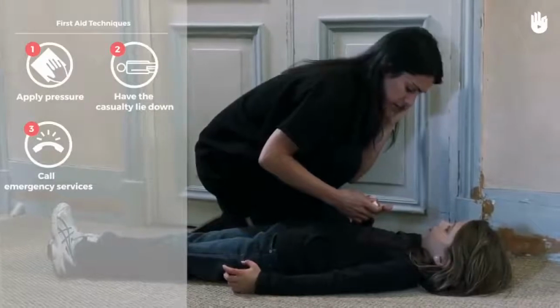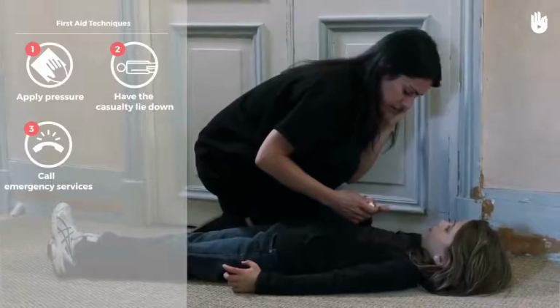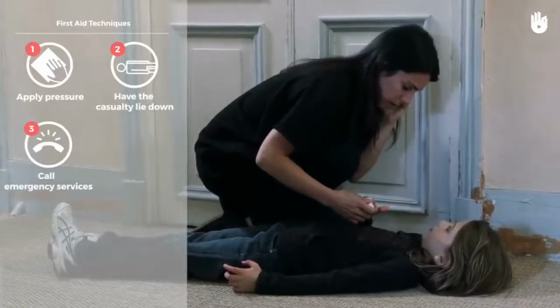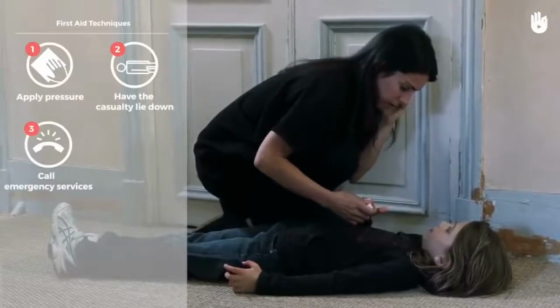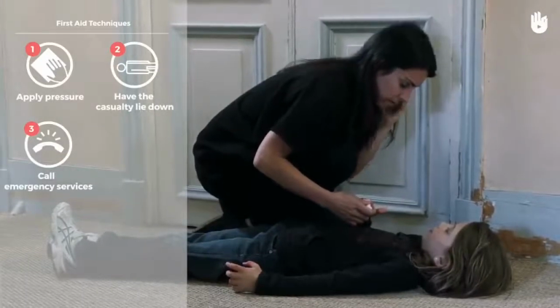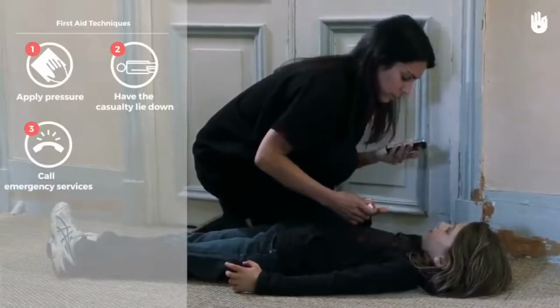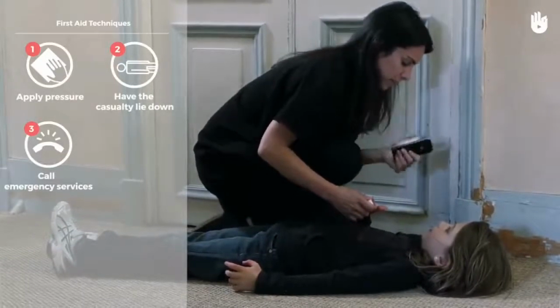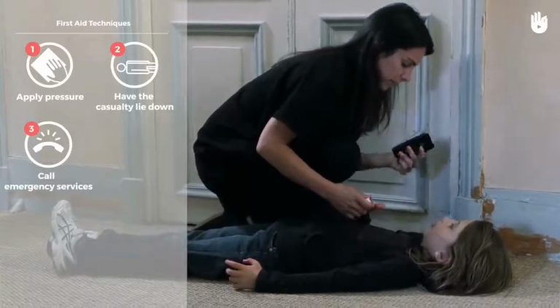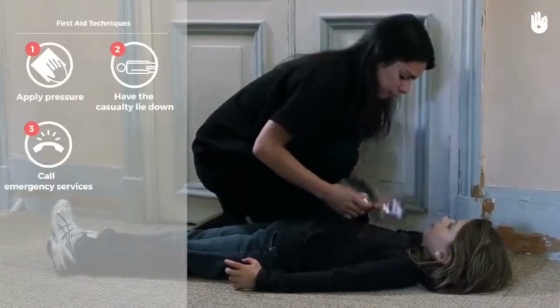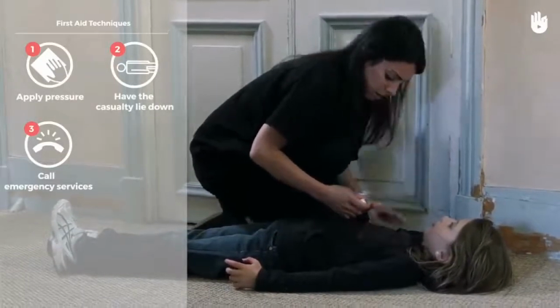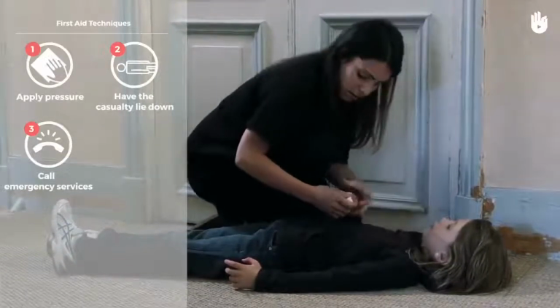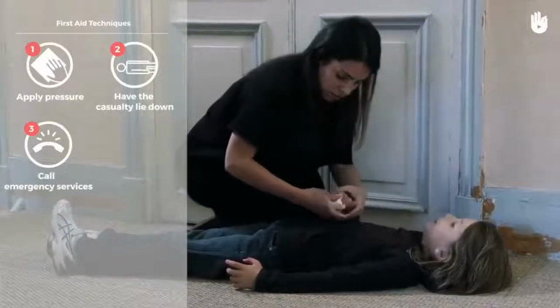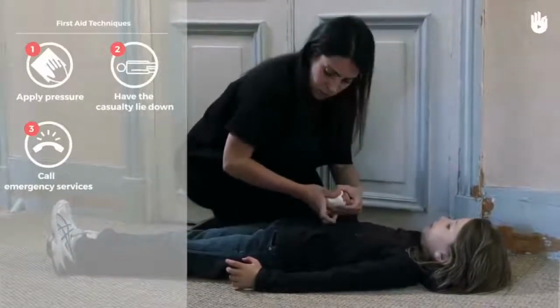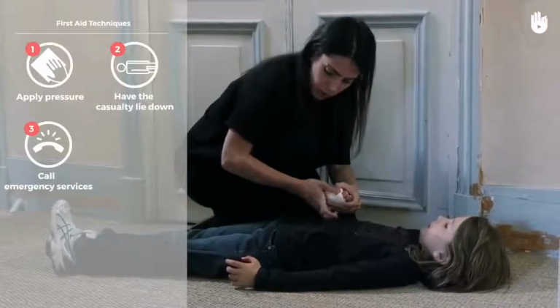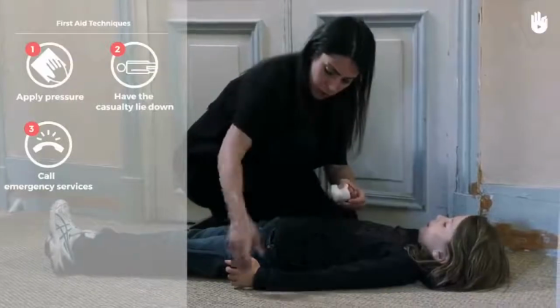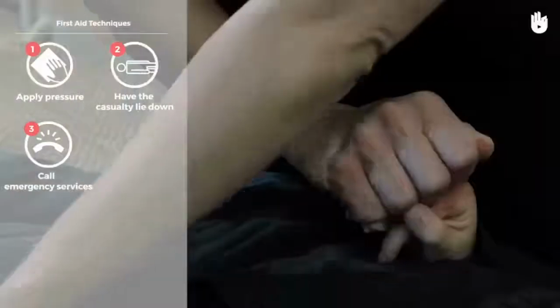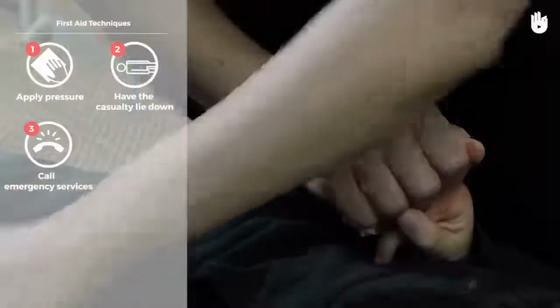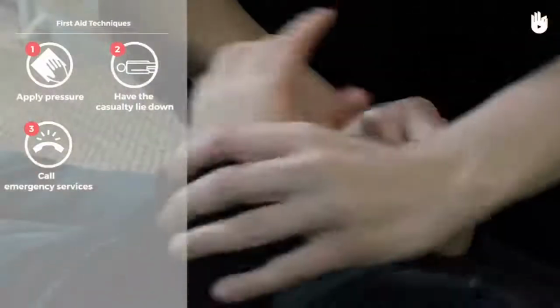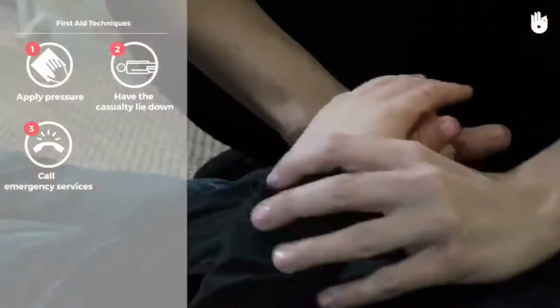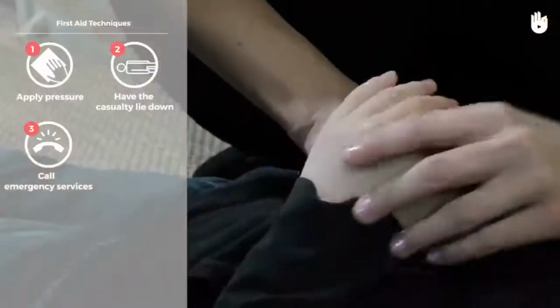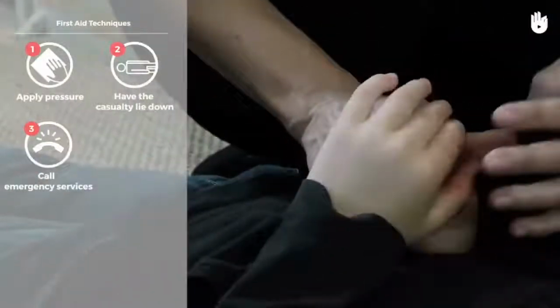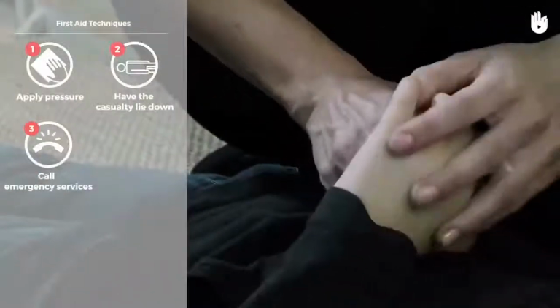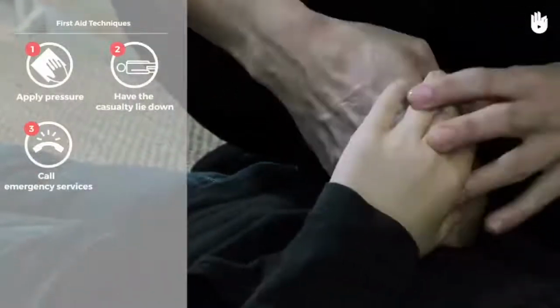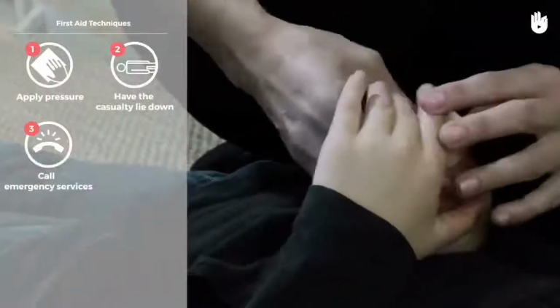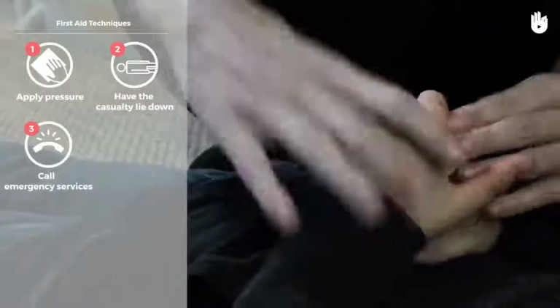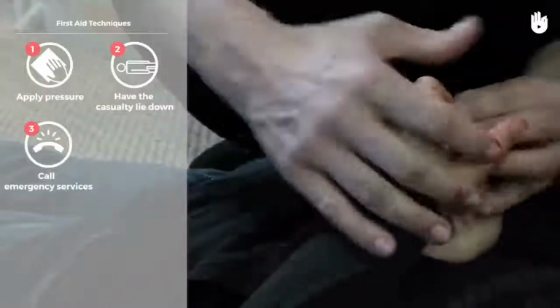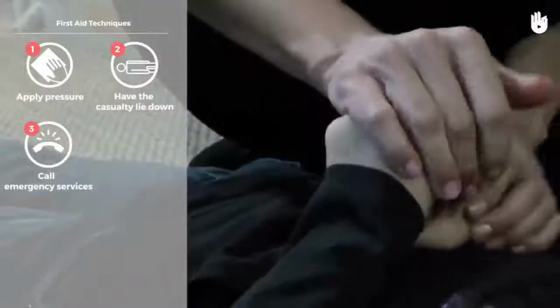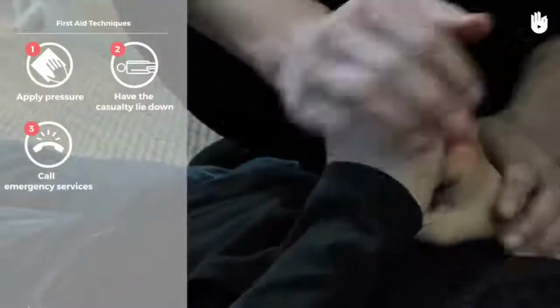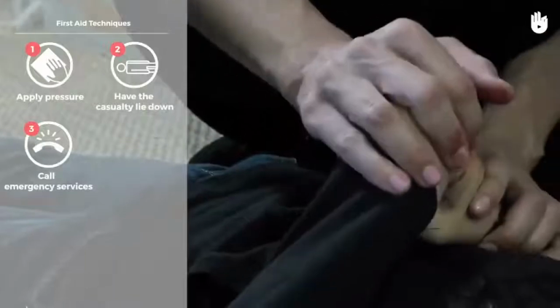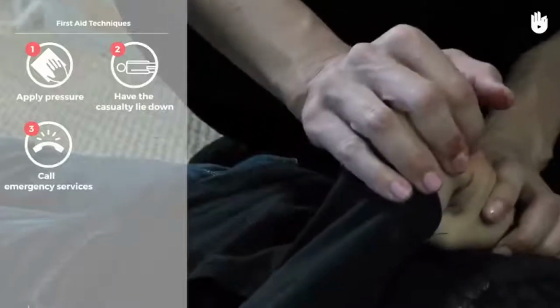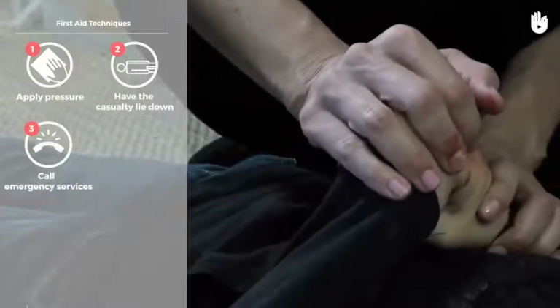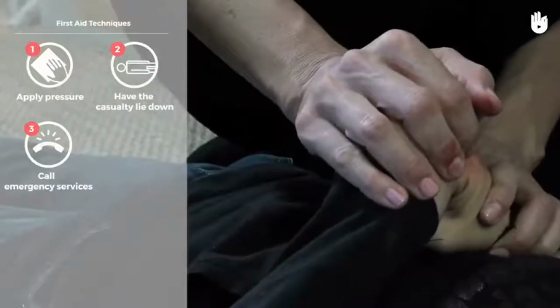Ask the casualty to apply pressure themselves so that you can search for the severed body part. If they are unable to do so, you should apply a pressure dressing with a cloth and a wide tie.